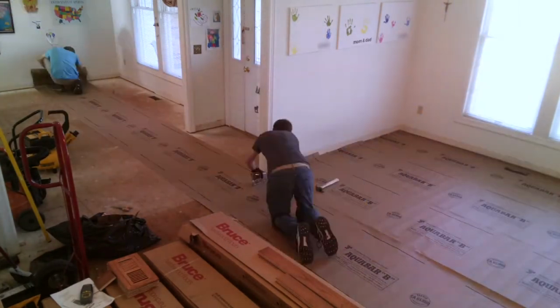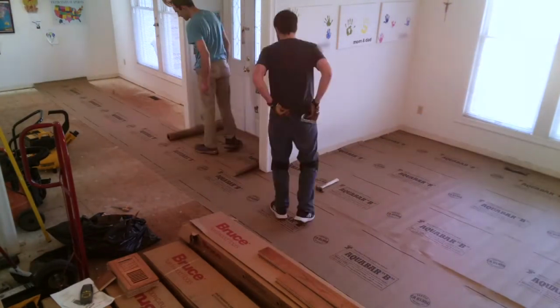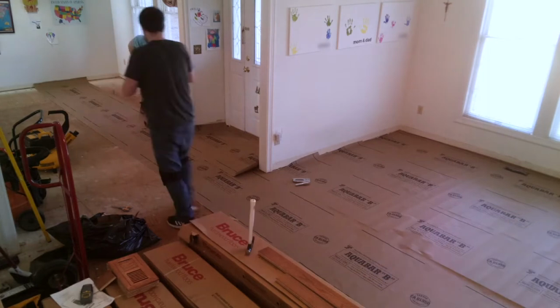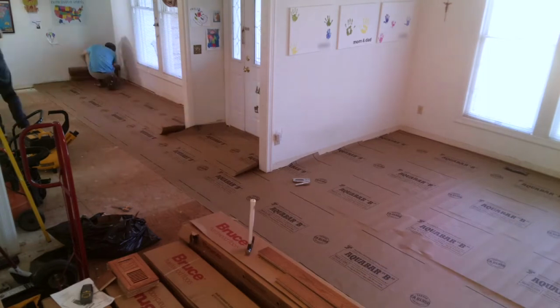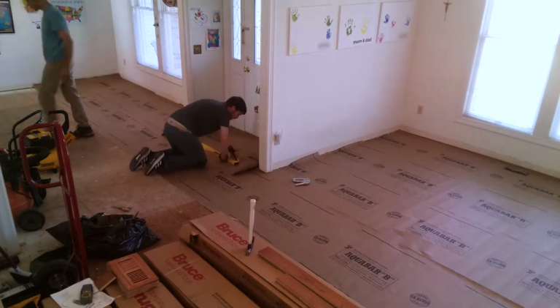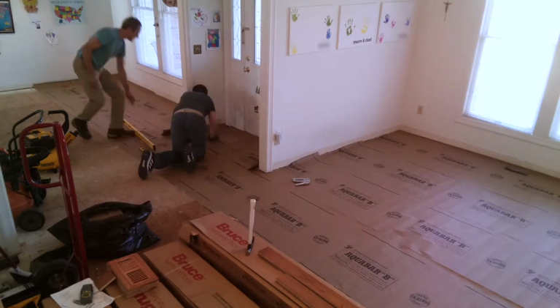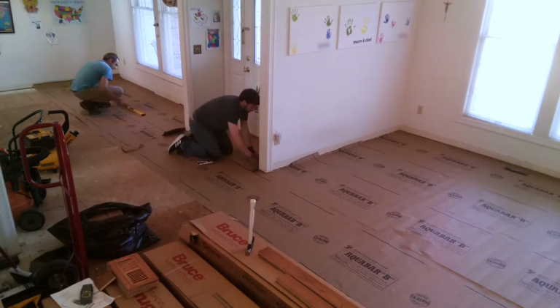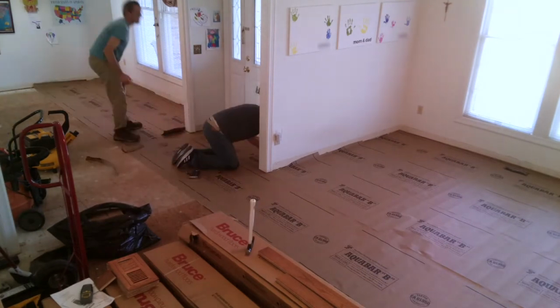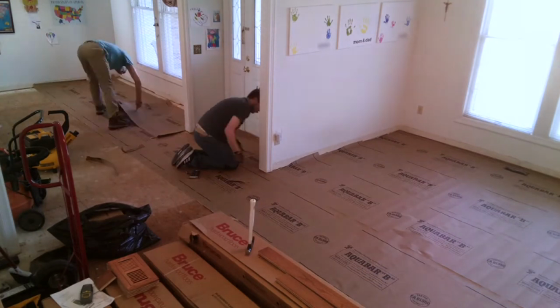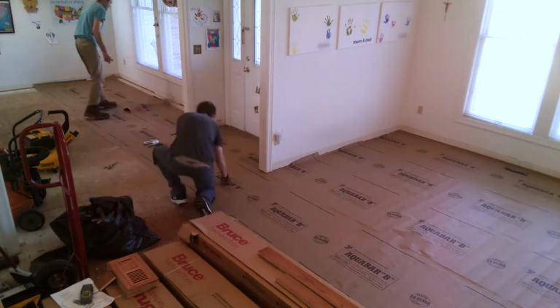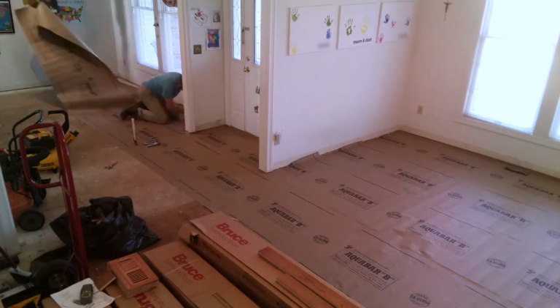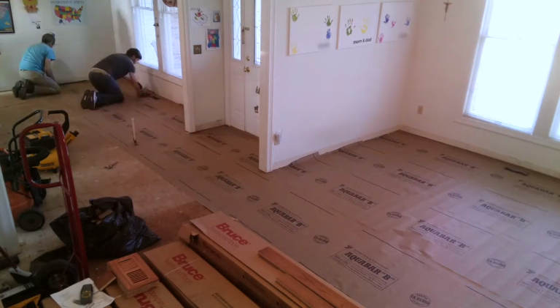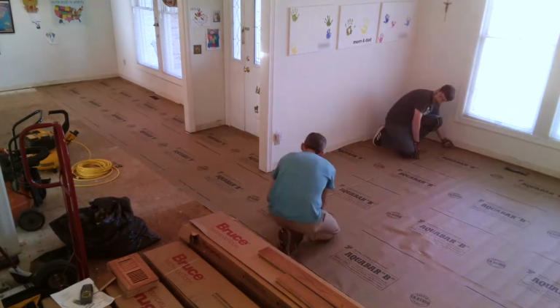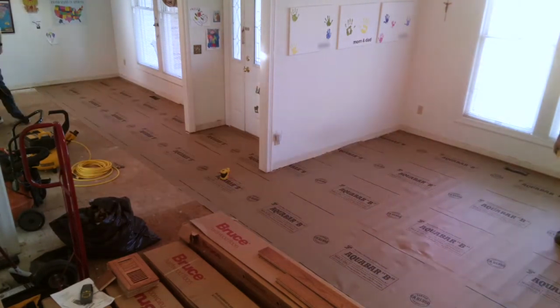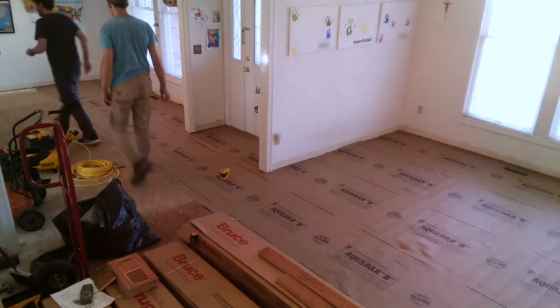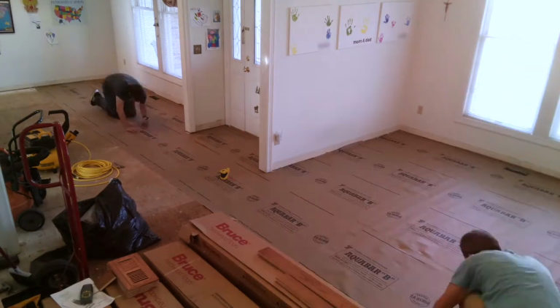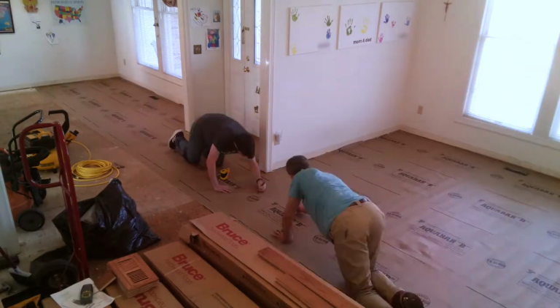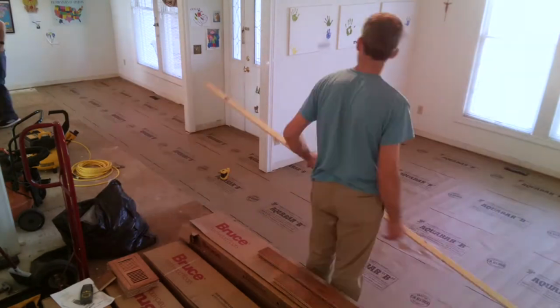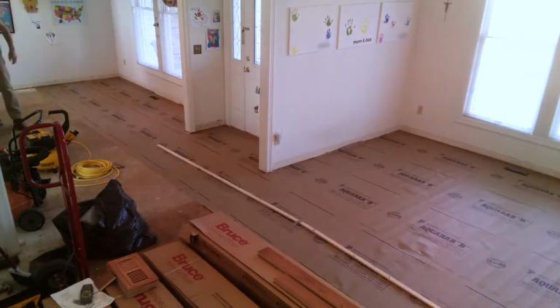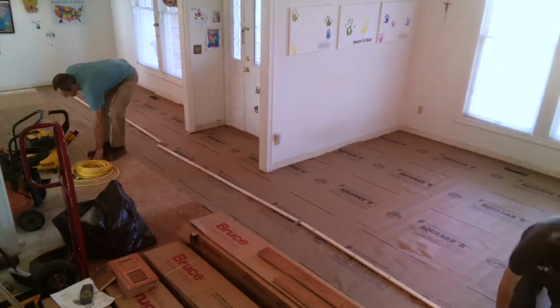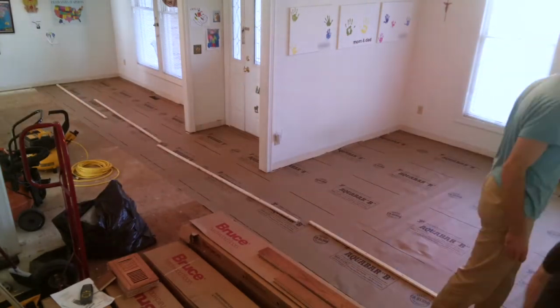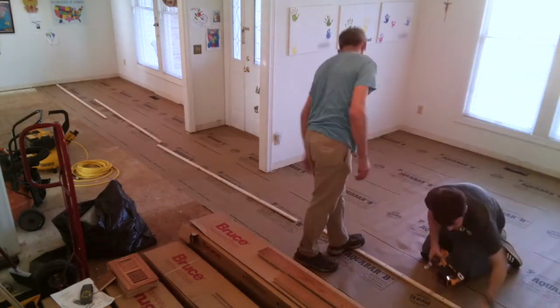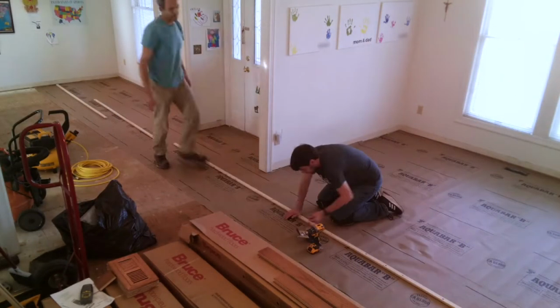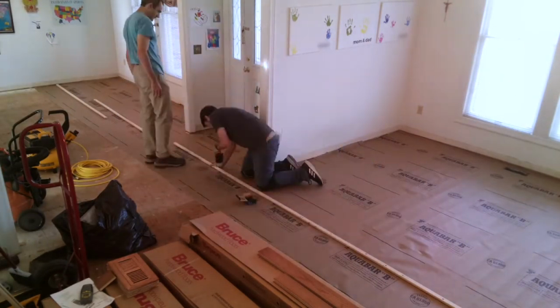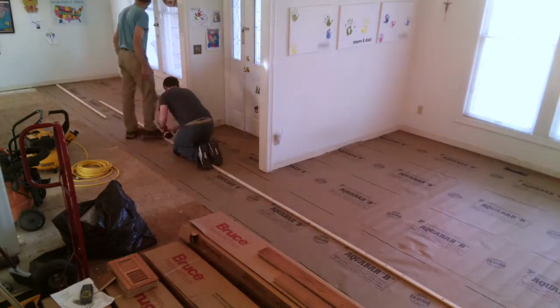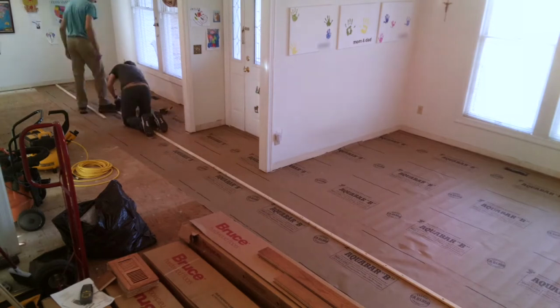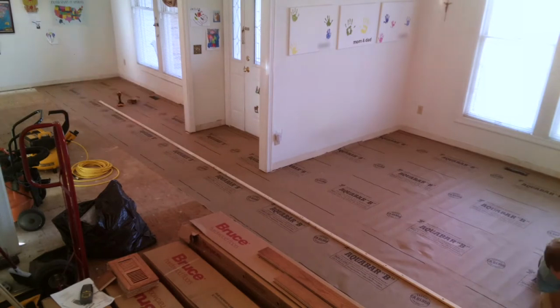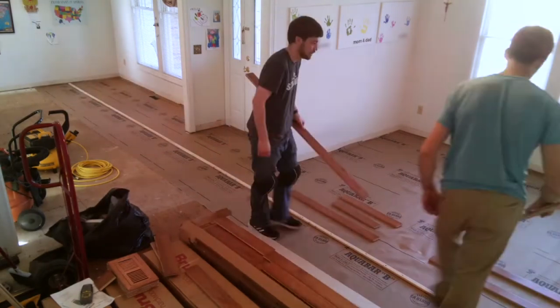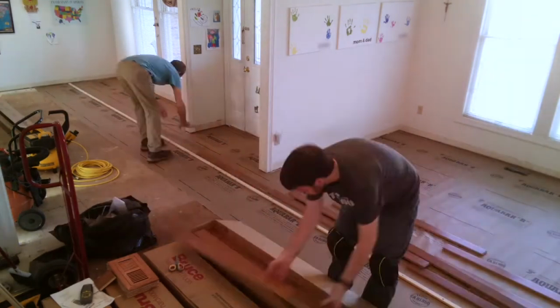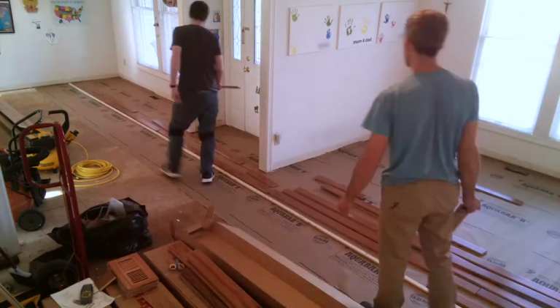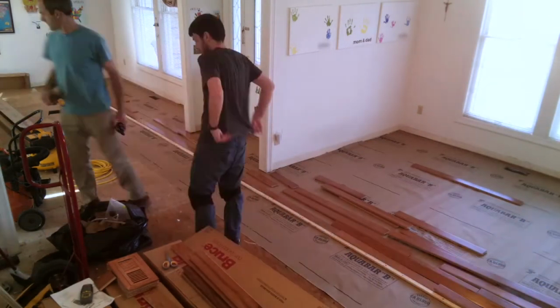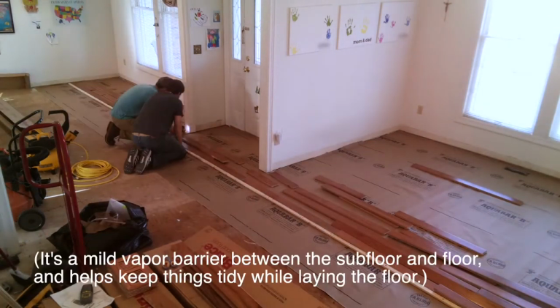Then we laid down underlayment. We used Aquabar B. There are a few different kinds you can use — some are more like wax paper, Aquabar has a little bit of tar in it. Some people even use roofing felt, but it helps a little bit with the subfloor and hardwood to keep it together.